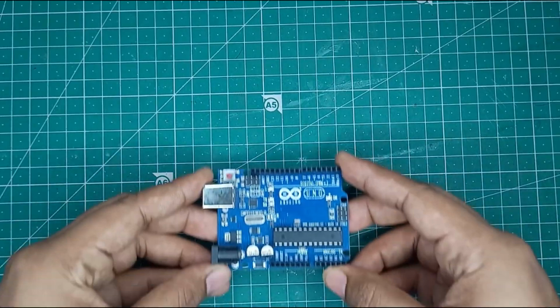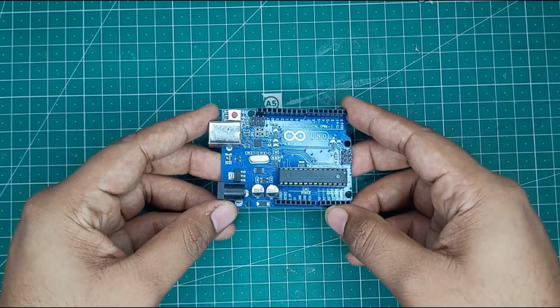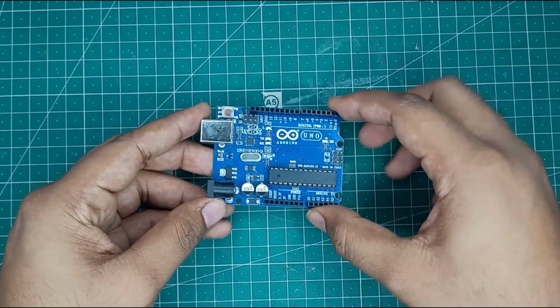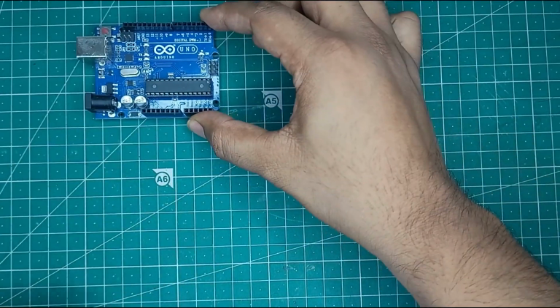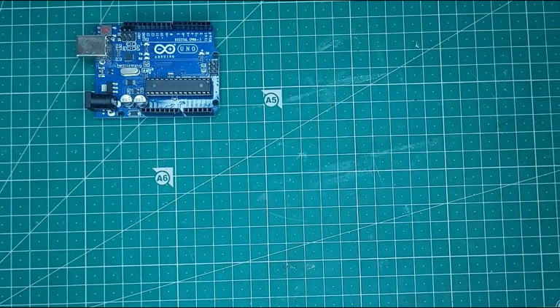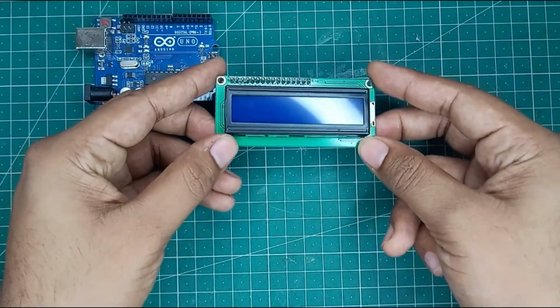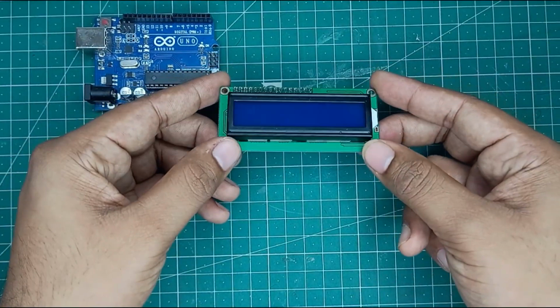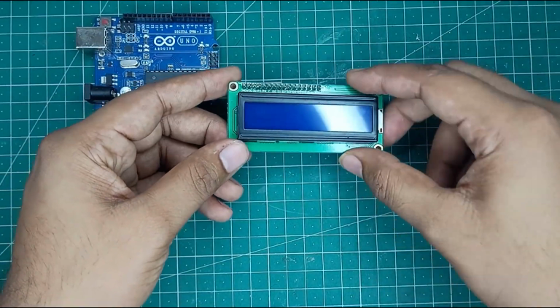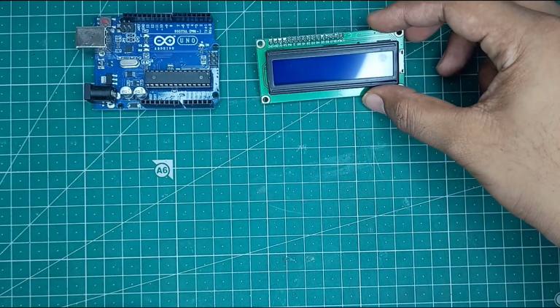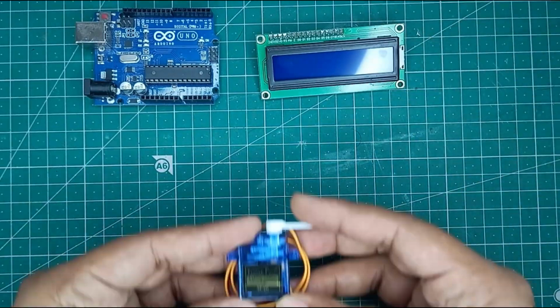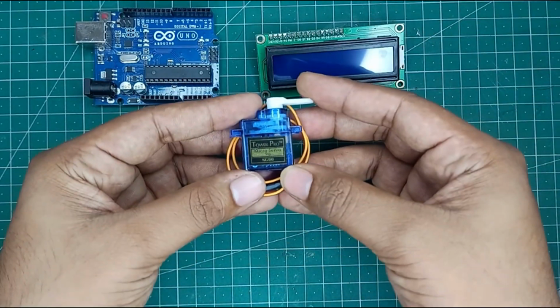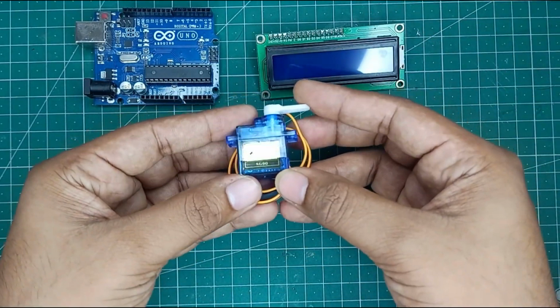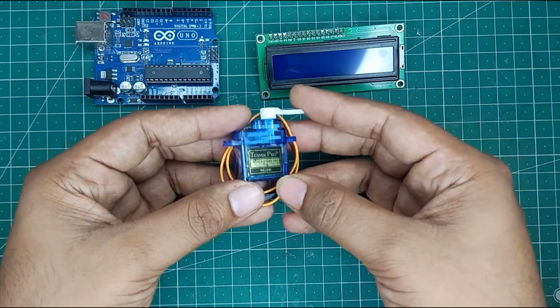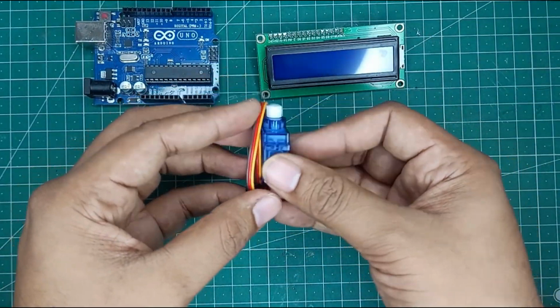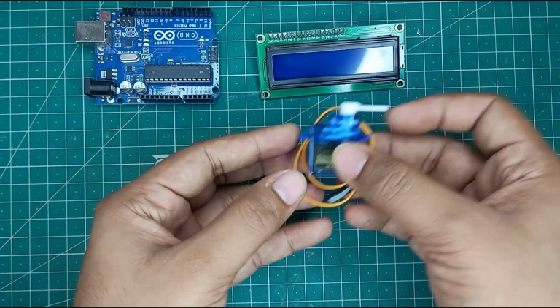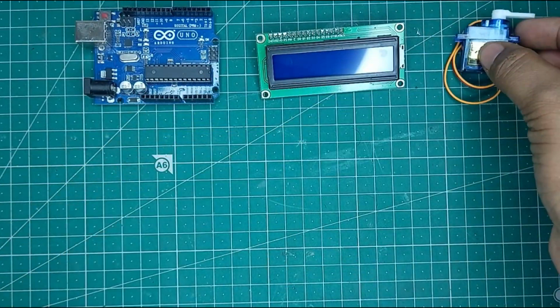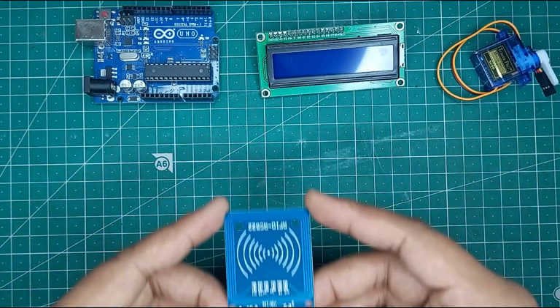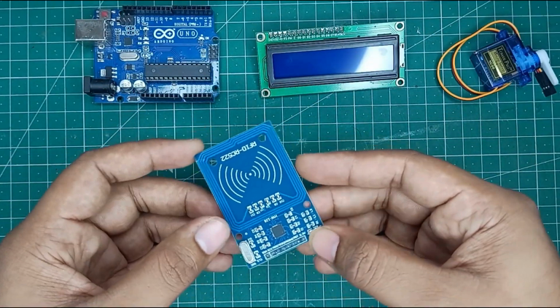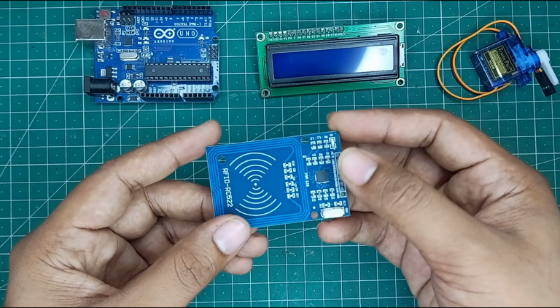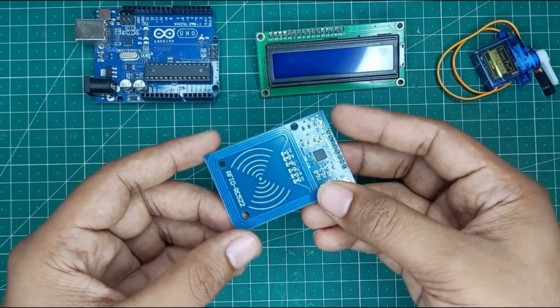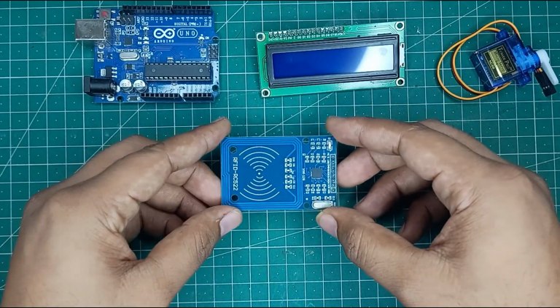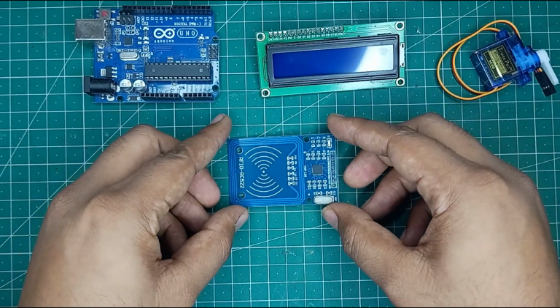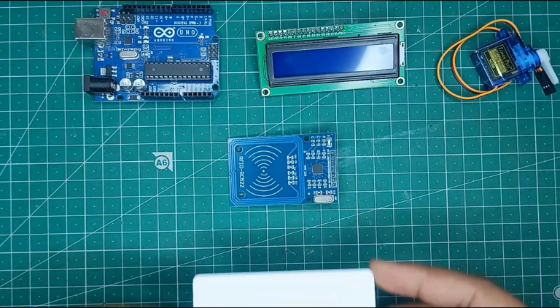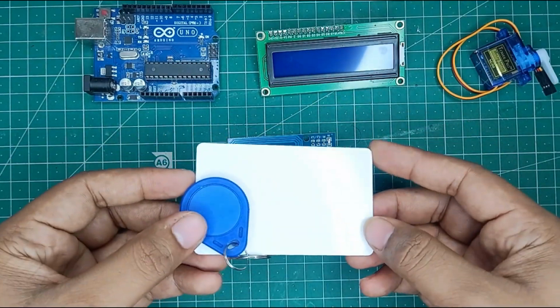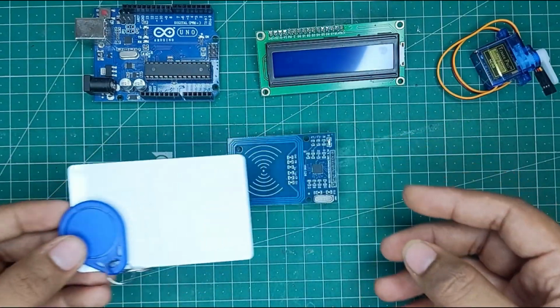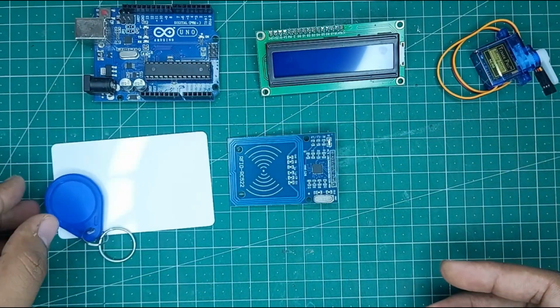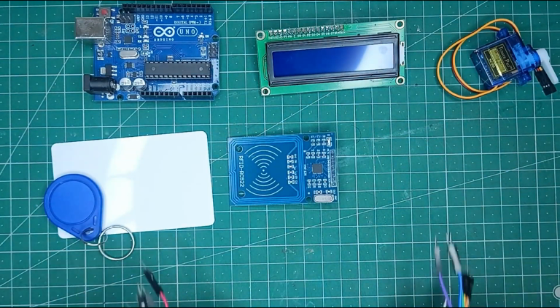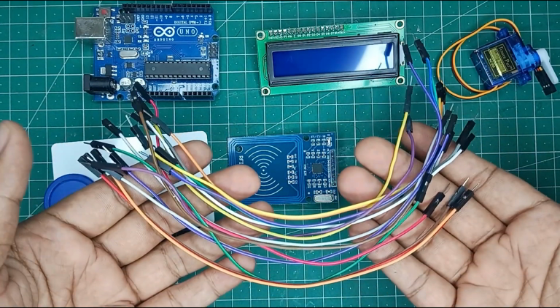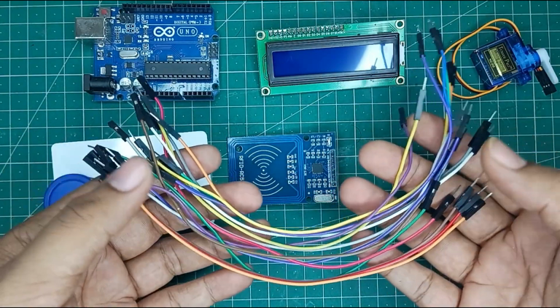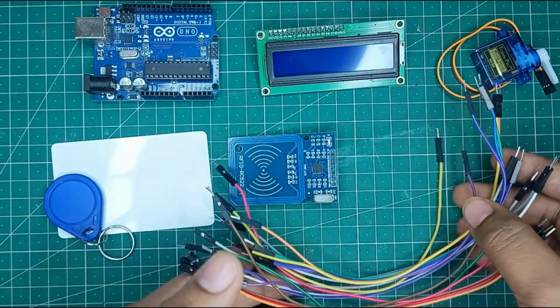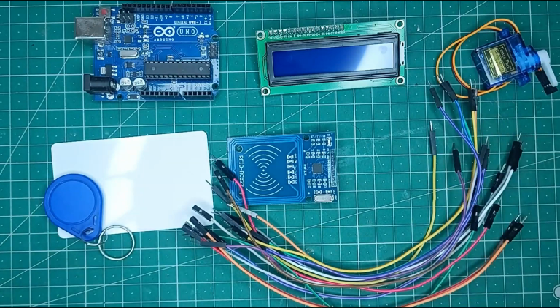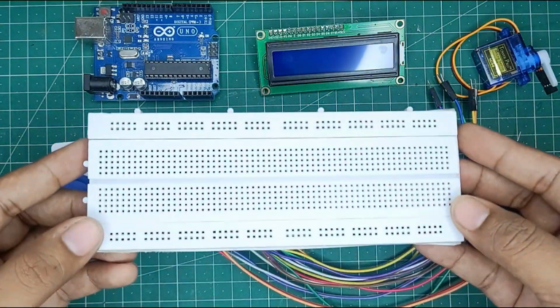For making this project, we will need Arduino Uno, LCD, servo motor, RFID module, RFID card and tag, some jumper wires and breadboard.